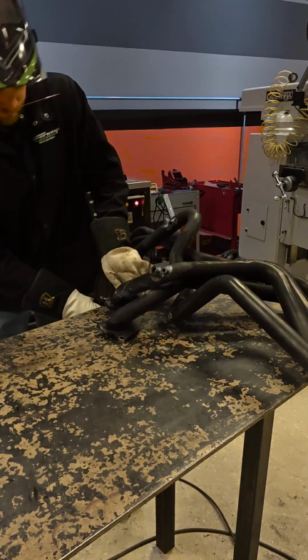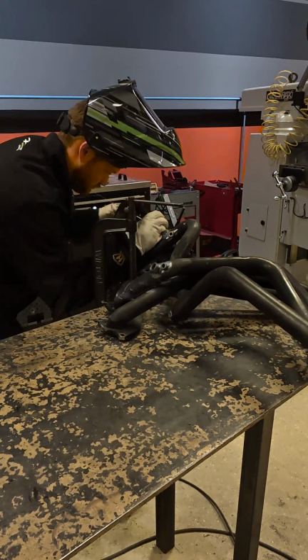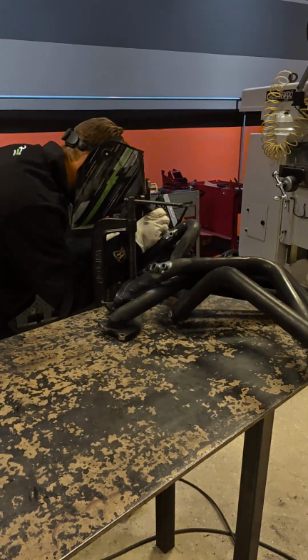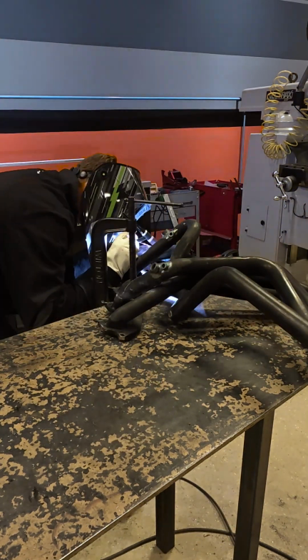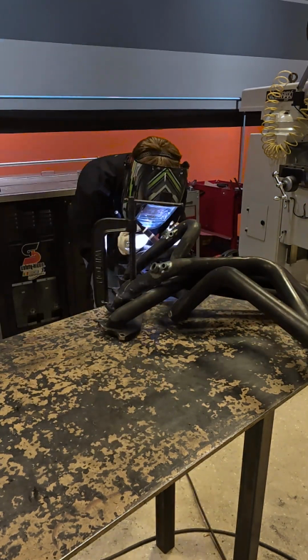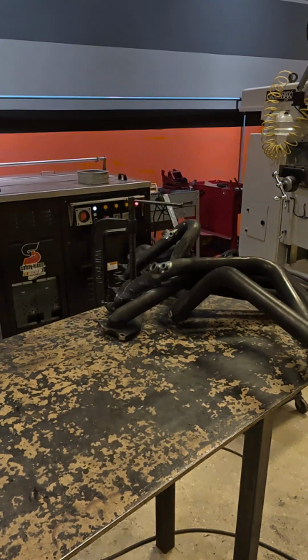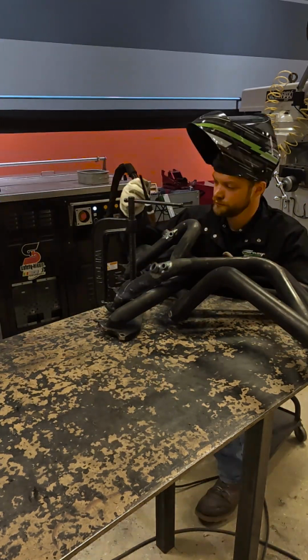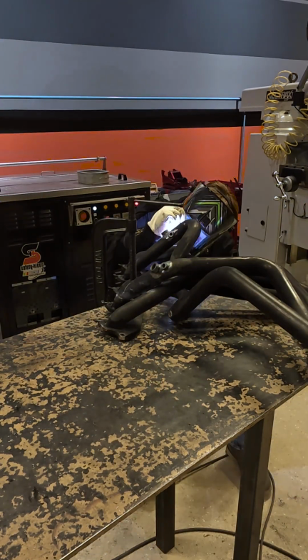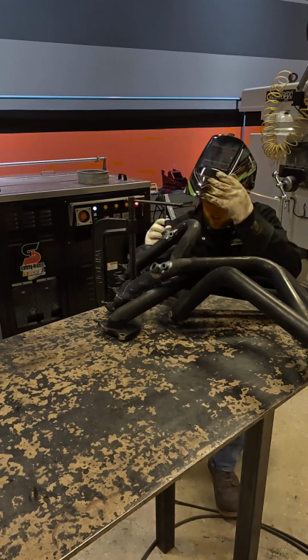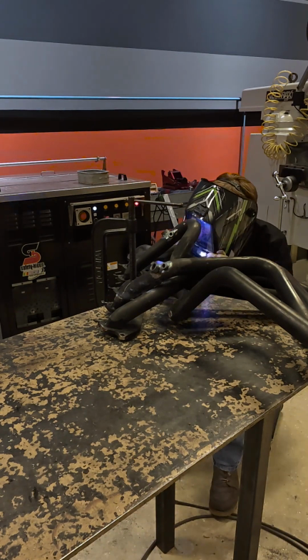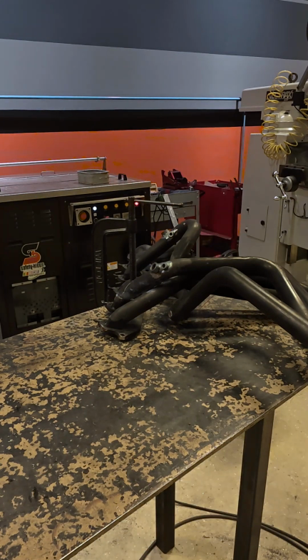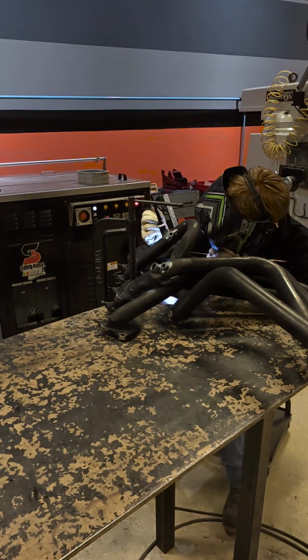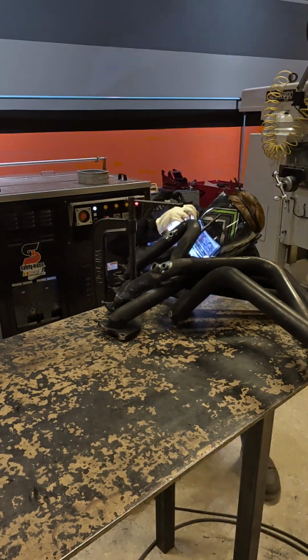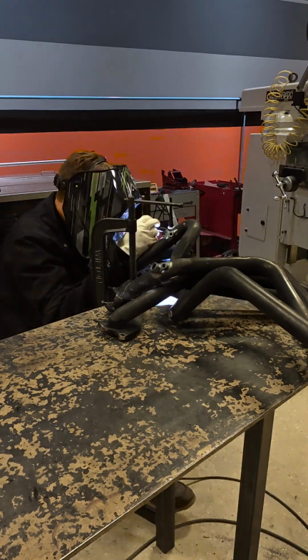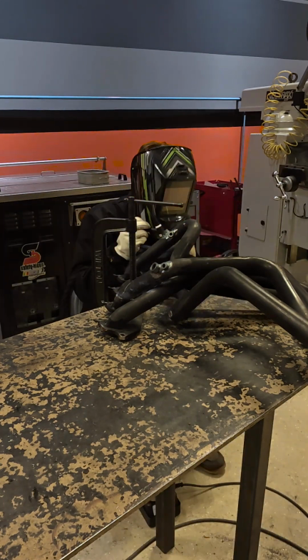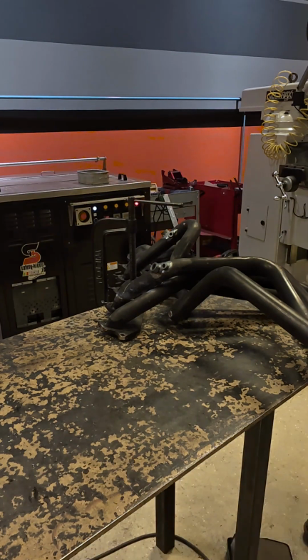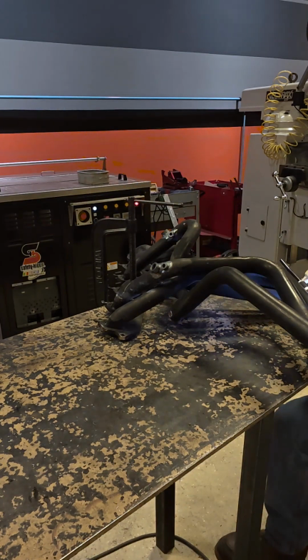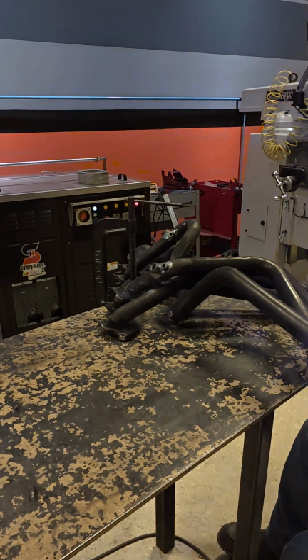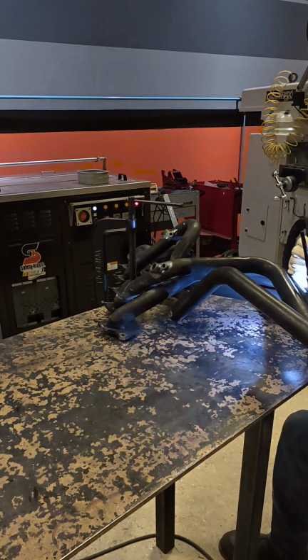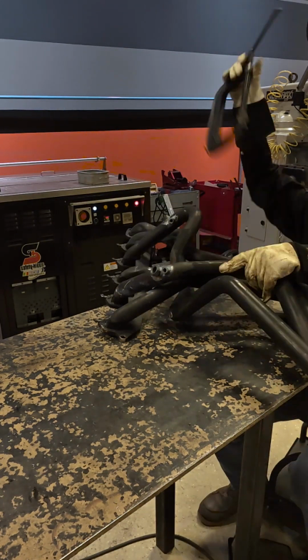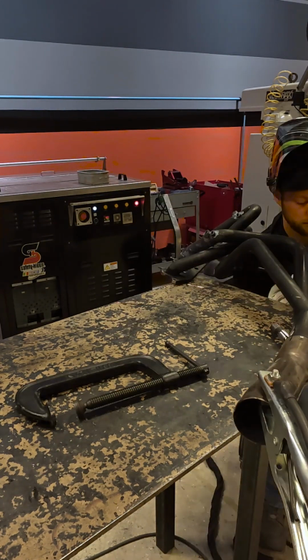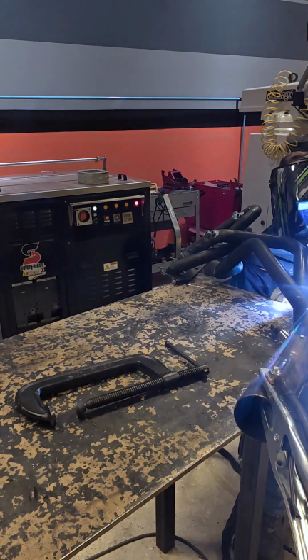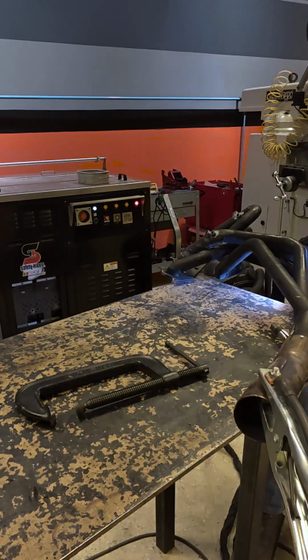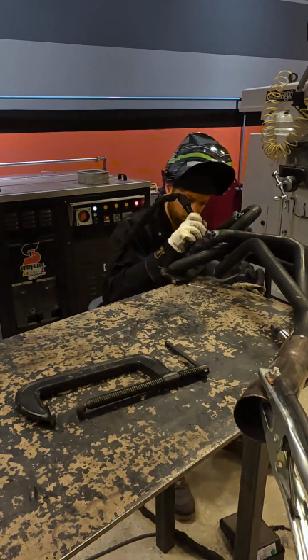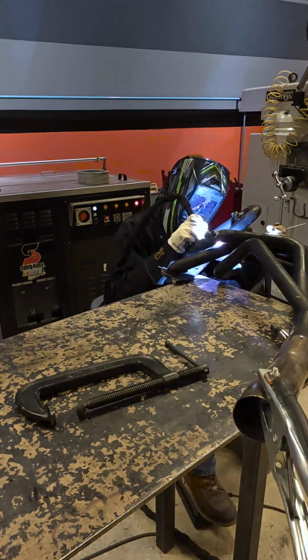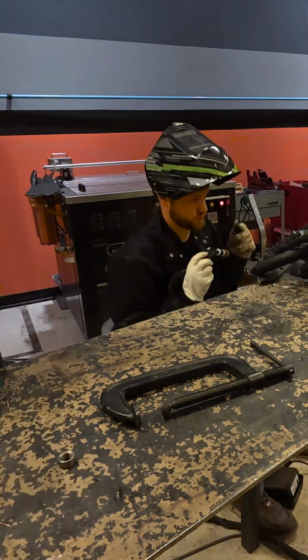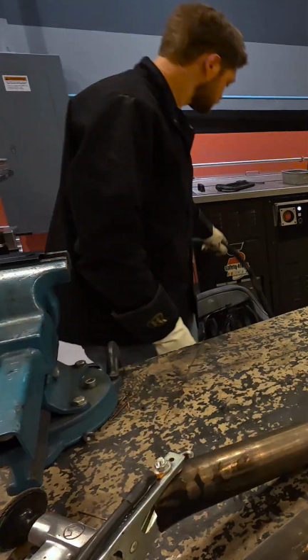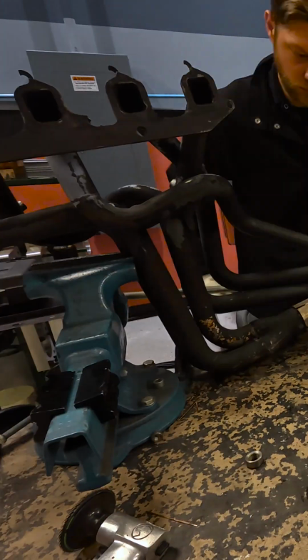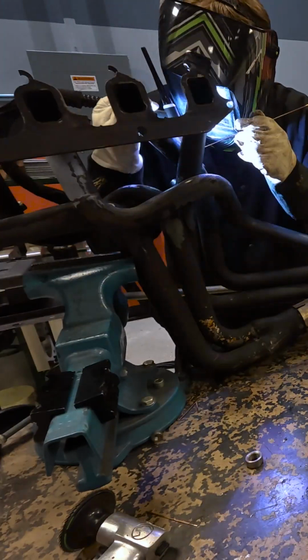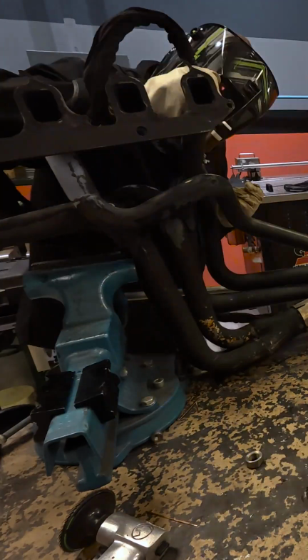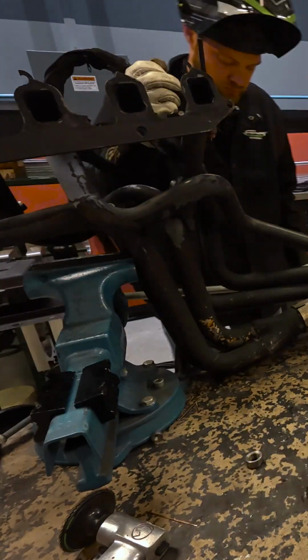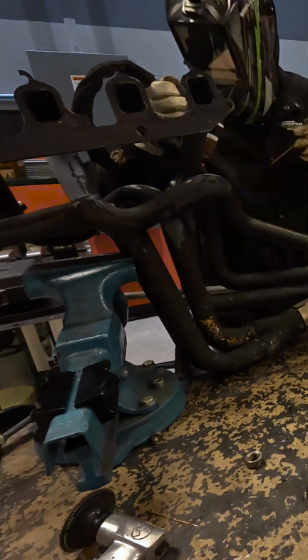The hardest part really is getting into all the nooks and crannies to make sure that everything is fully welded. Then we will go through and tap the threads on every single bung.